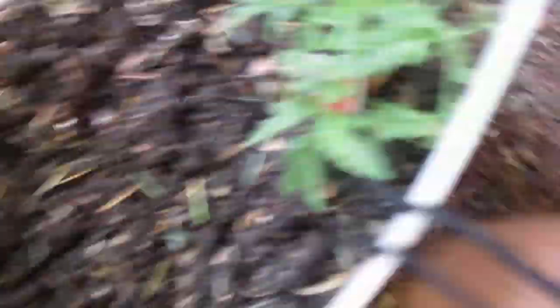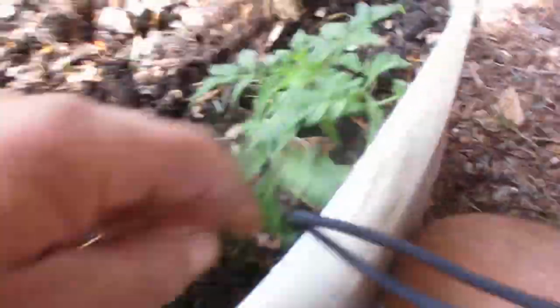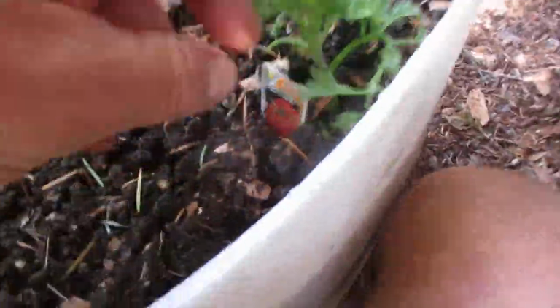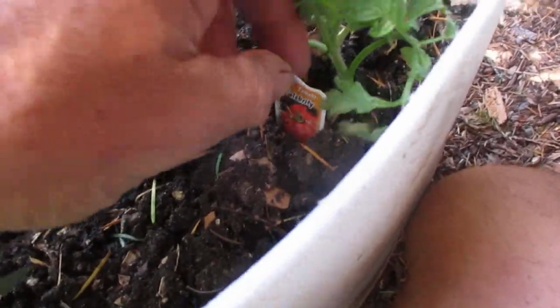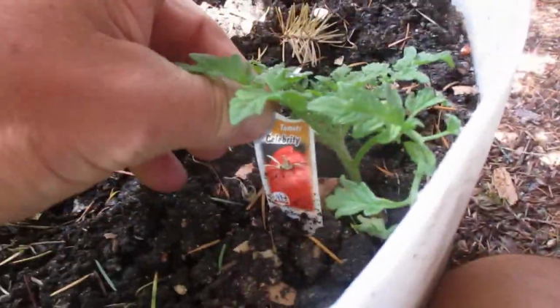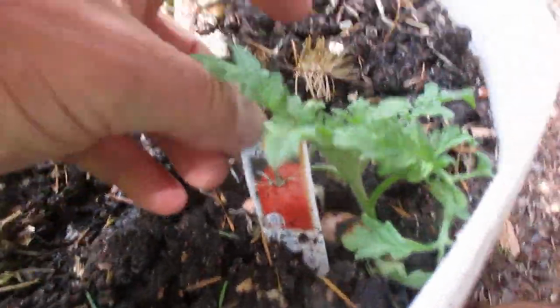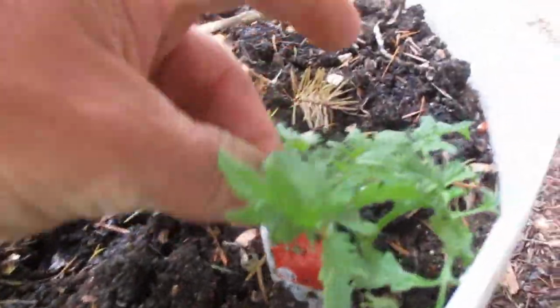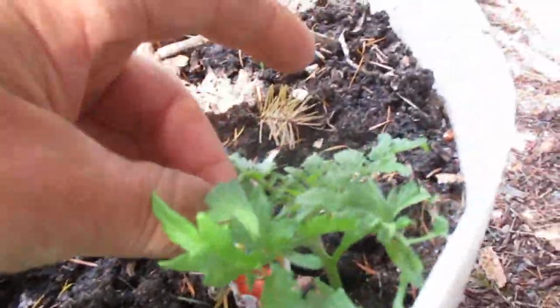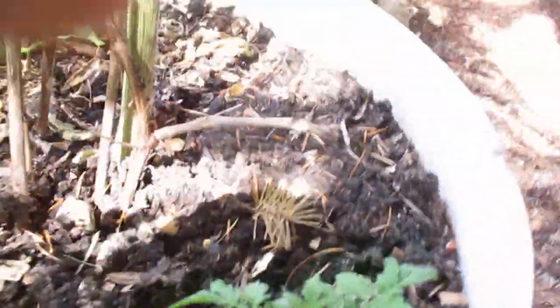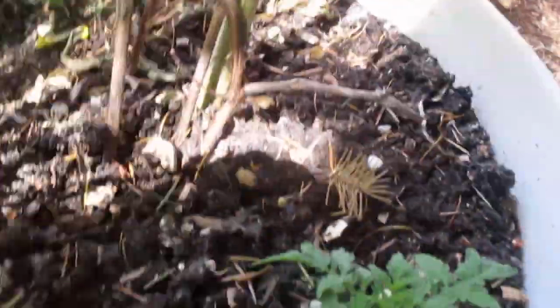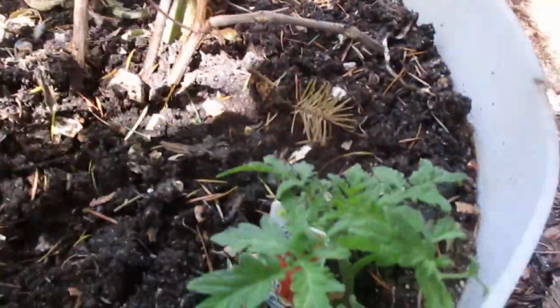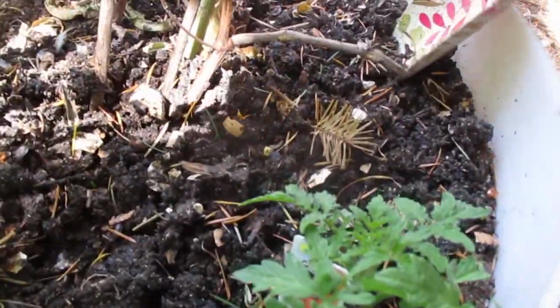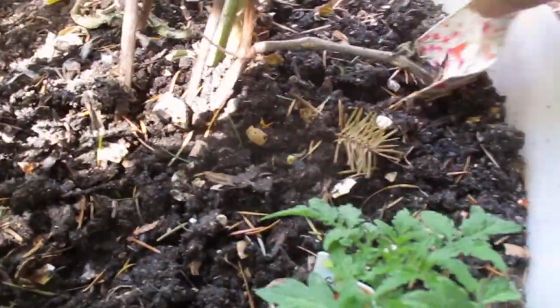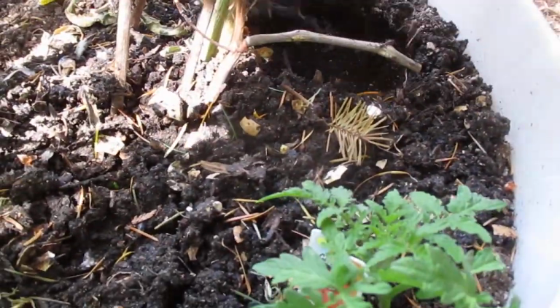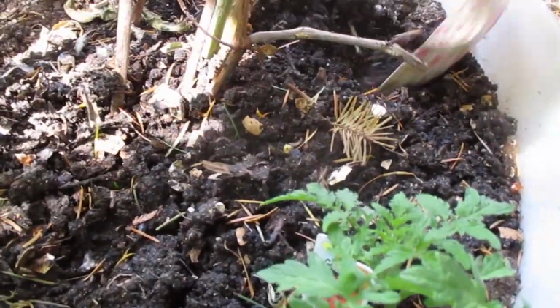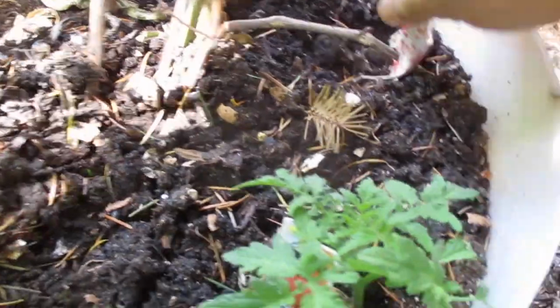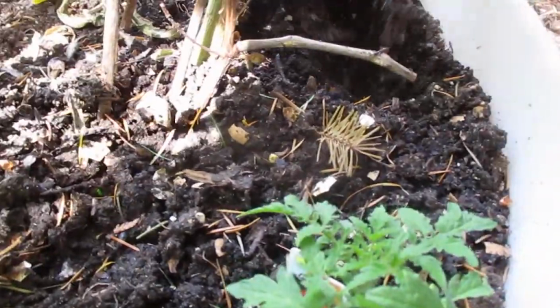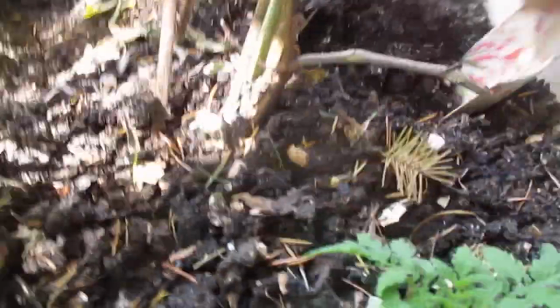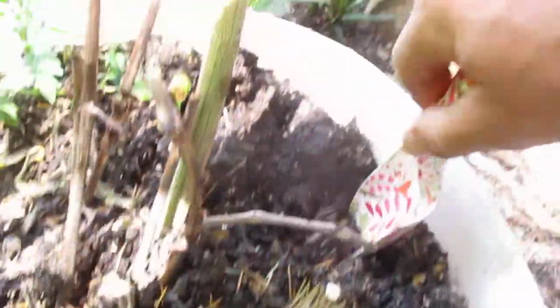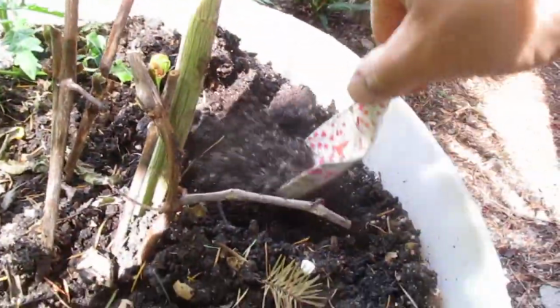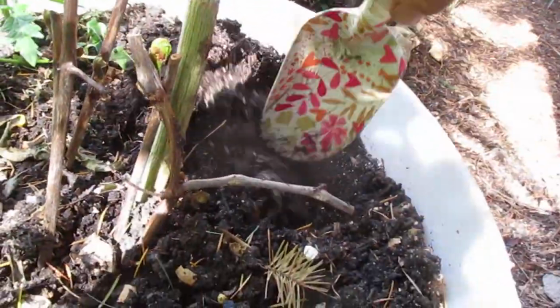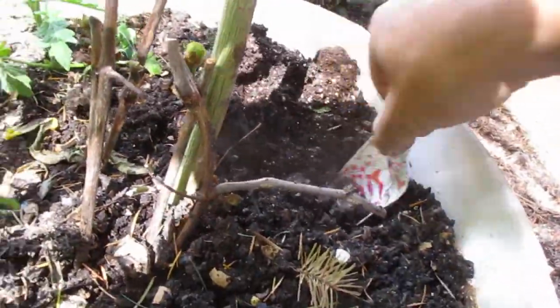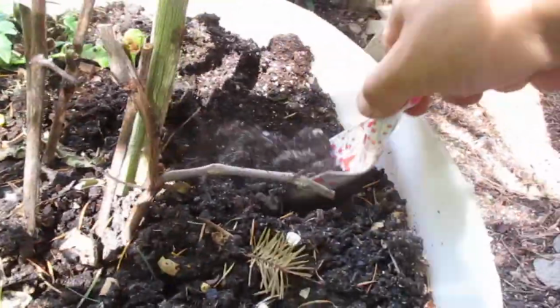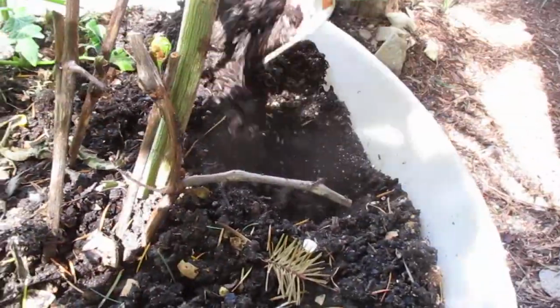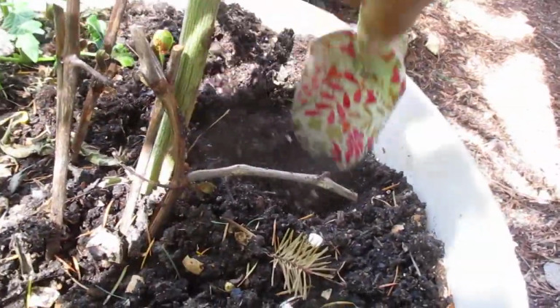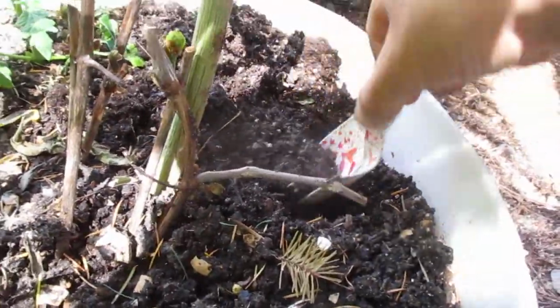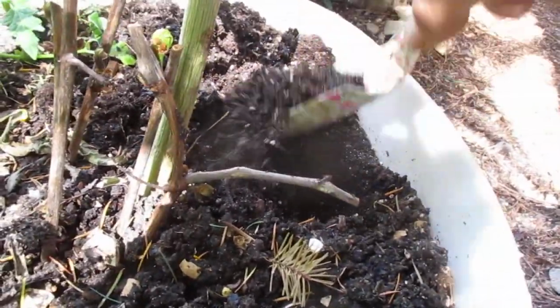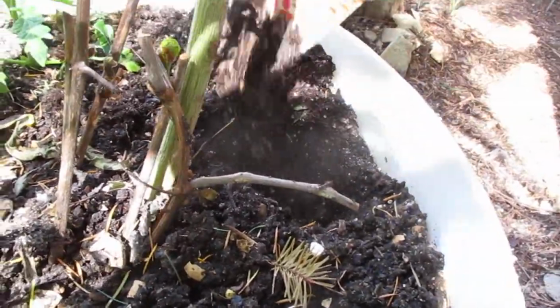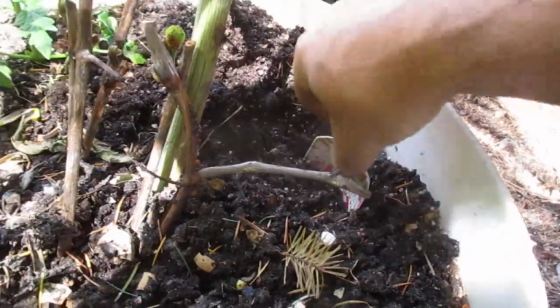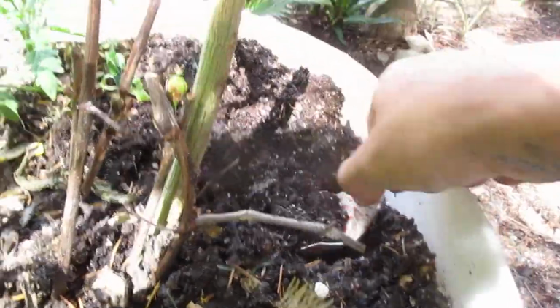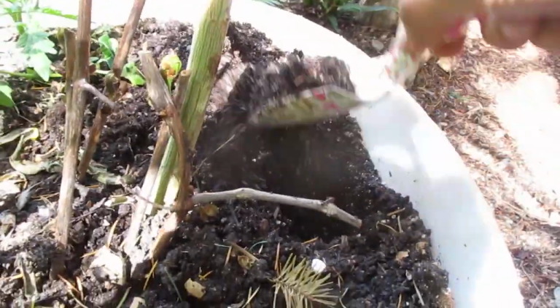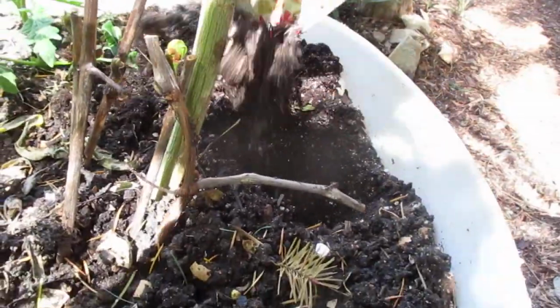There's another tomato there I forgot about — this one here is Celebrity. So I think what we'll do, we'll dig a nice hole here and that's where the tomato's going to go. The Hawaiian Pineapple.